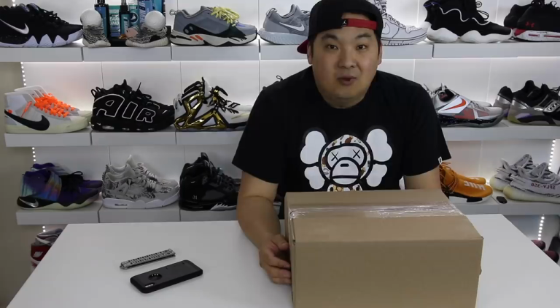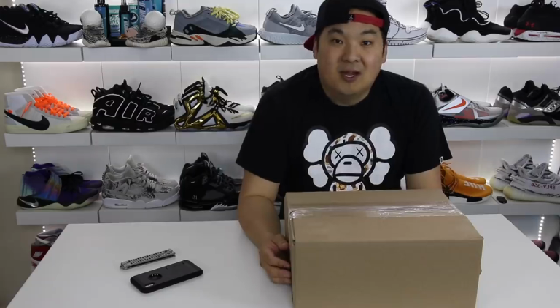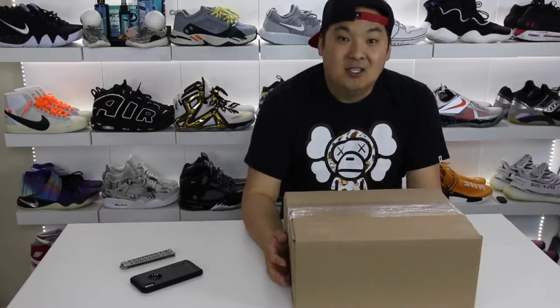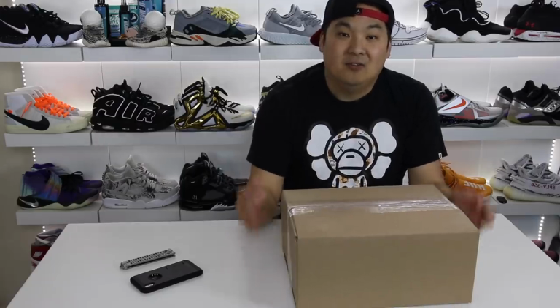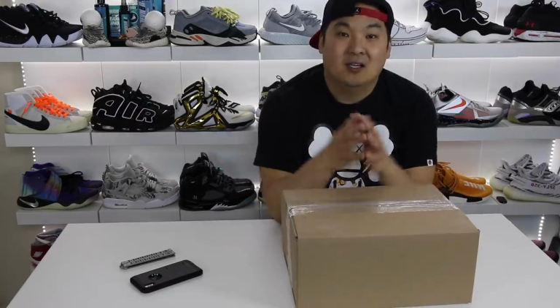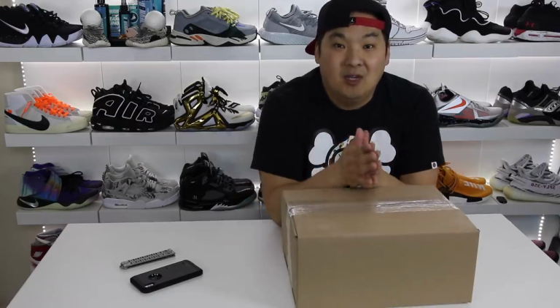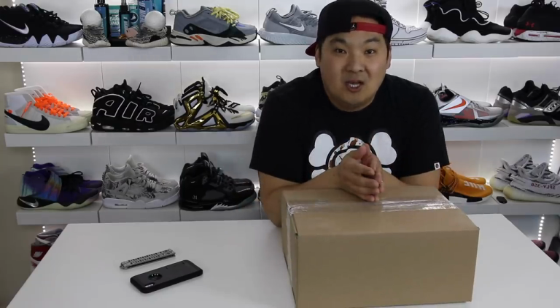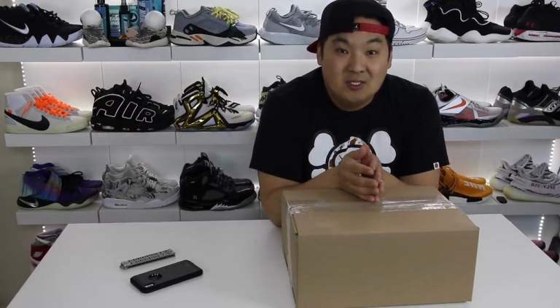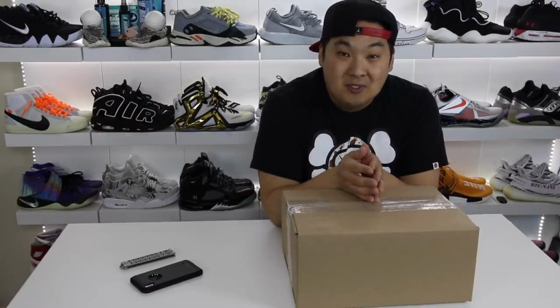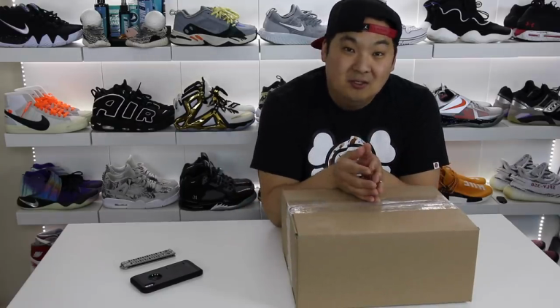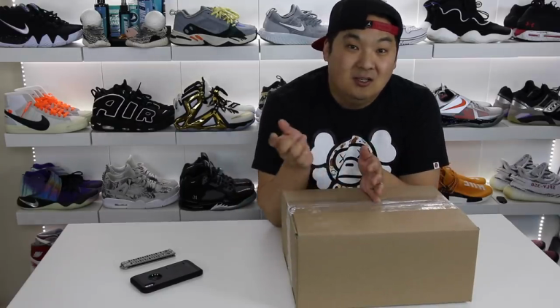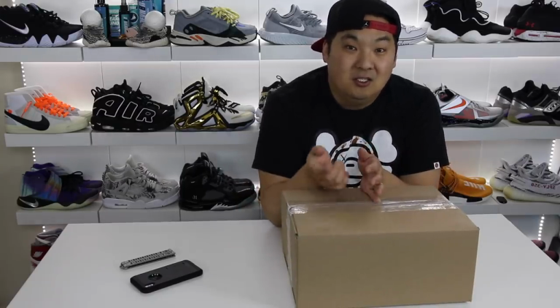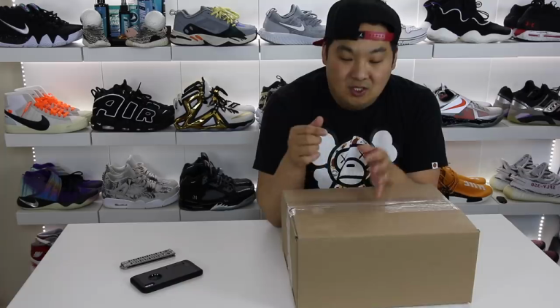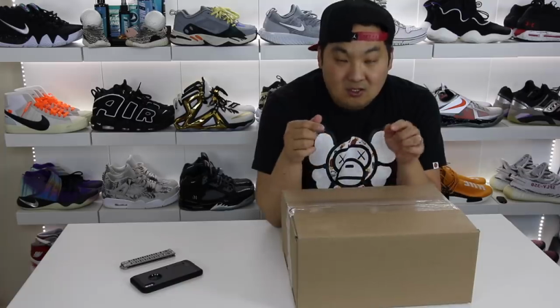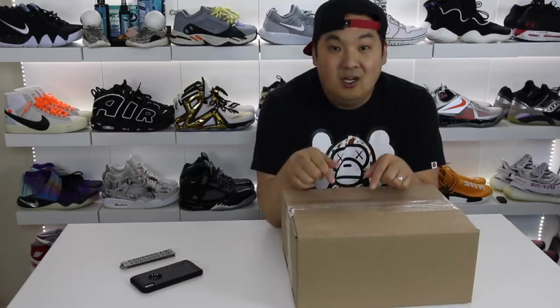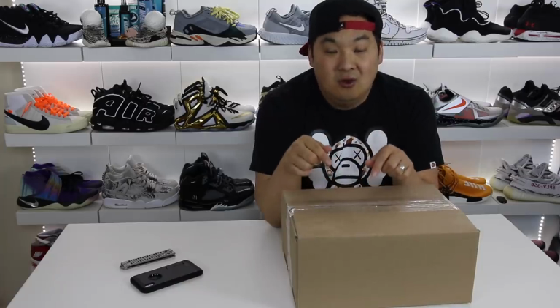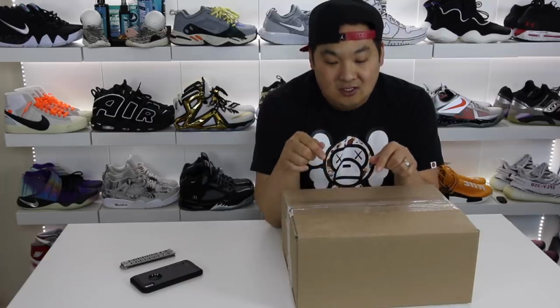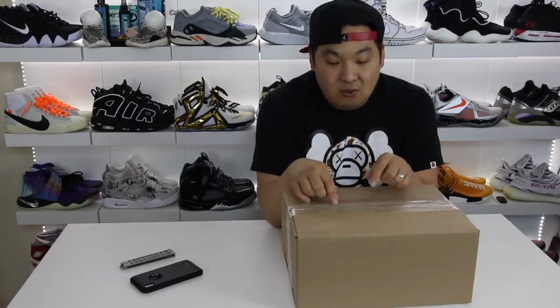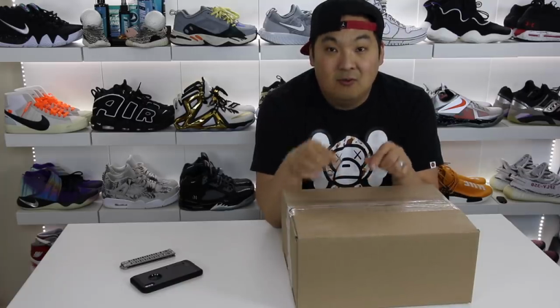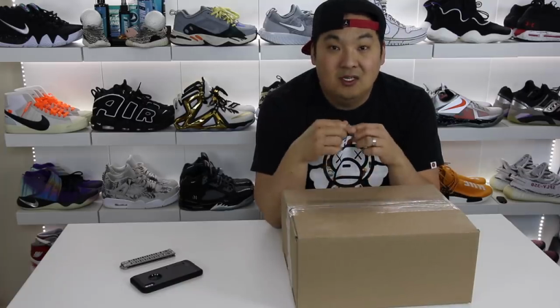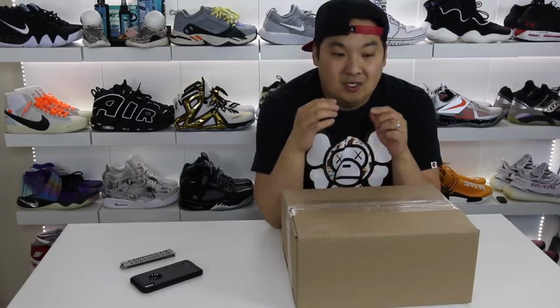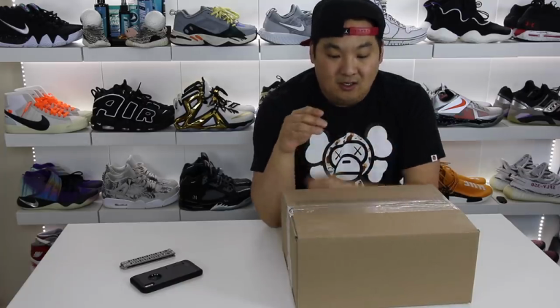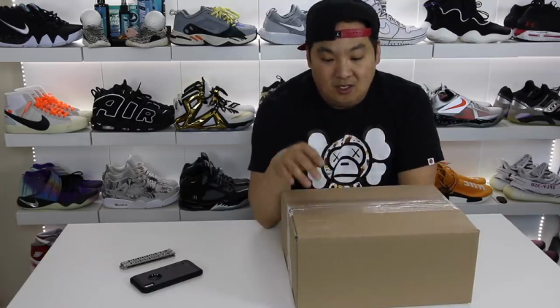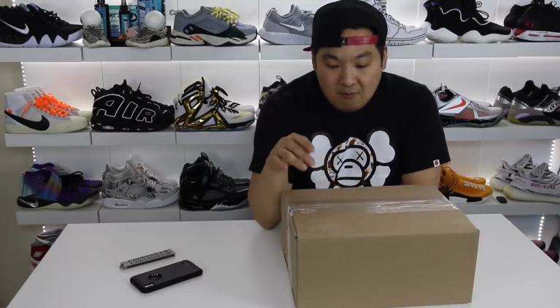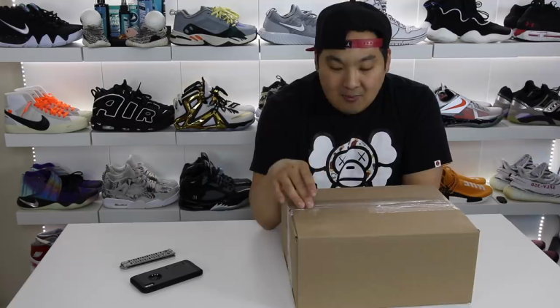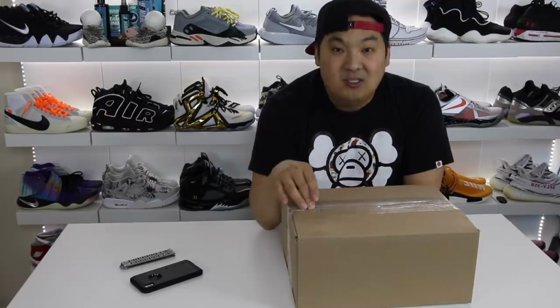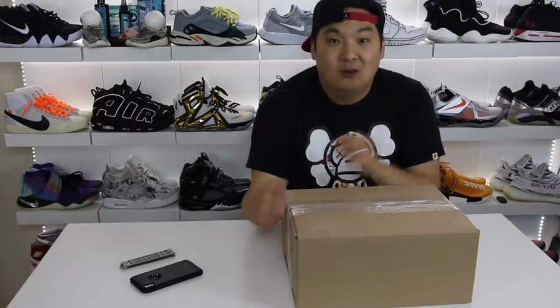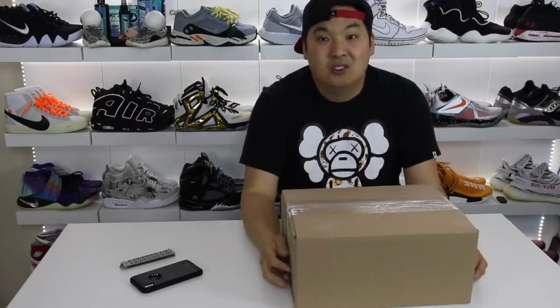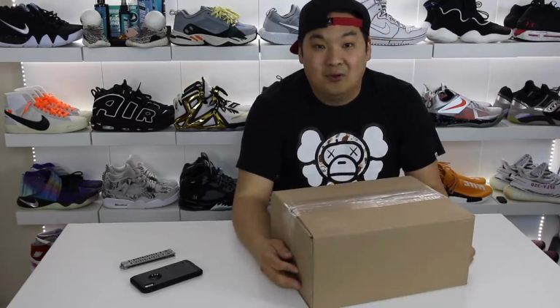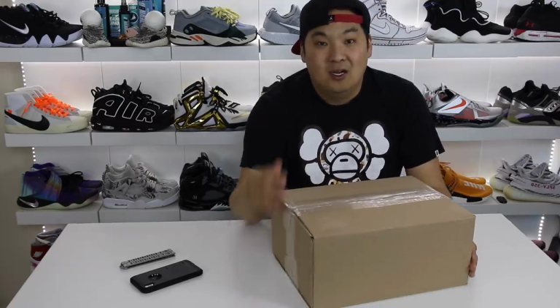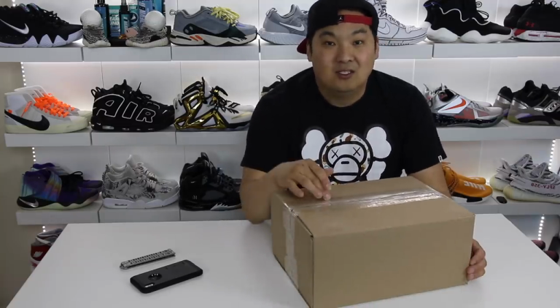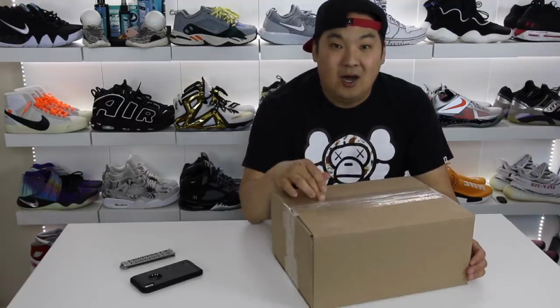What is going on, guys? Hess here at CollectiveKicks.com. If you guys want to shop this week's top sneaker deals, check that link in the description. Today's video, though, is a really cool one for me, at least, because I ended up getting my most expensive pair of Jordans ever in this box.